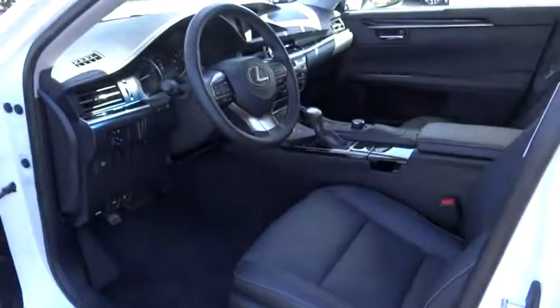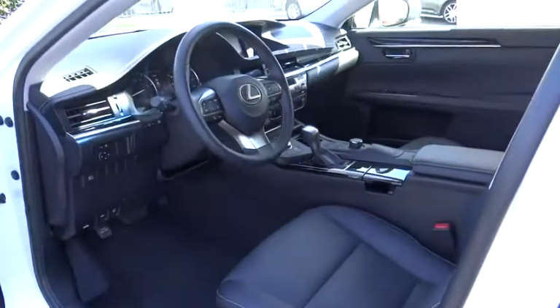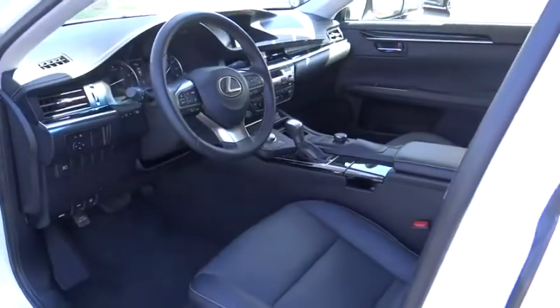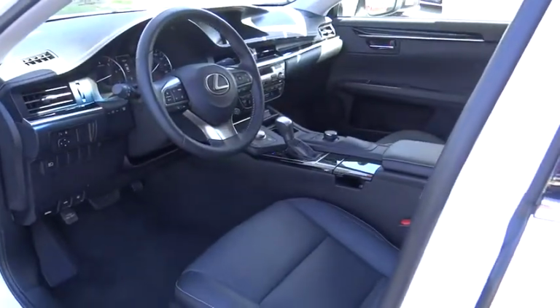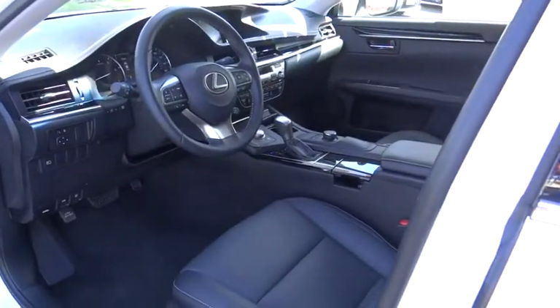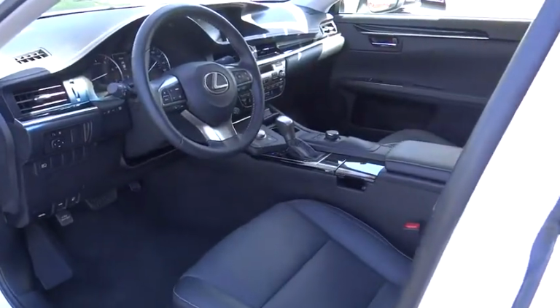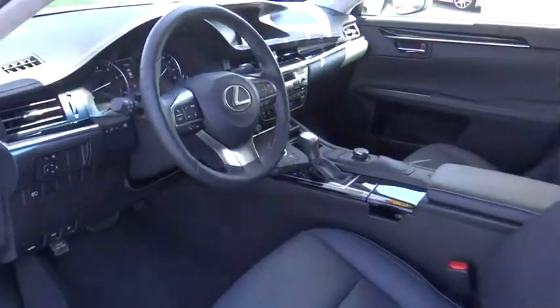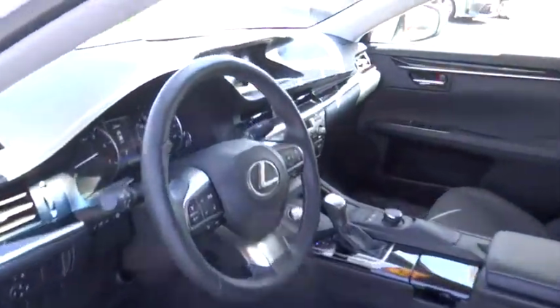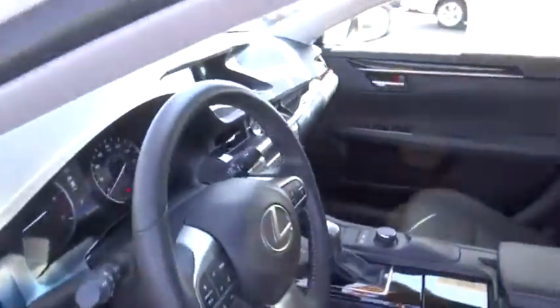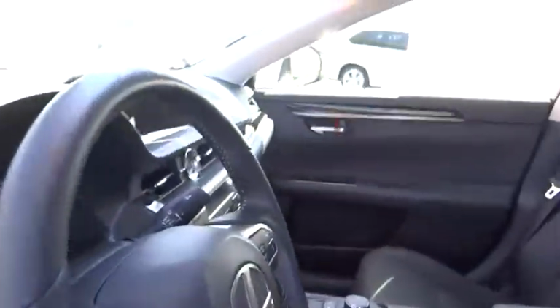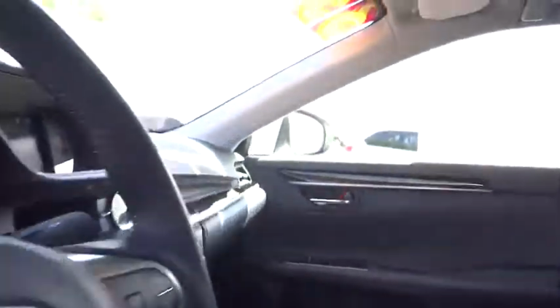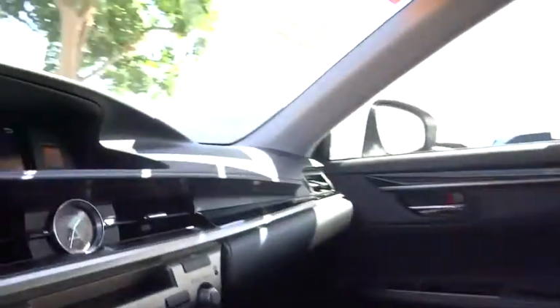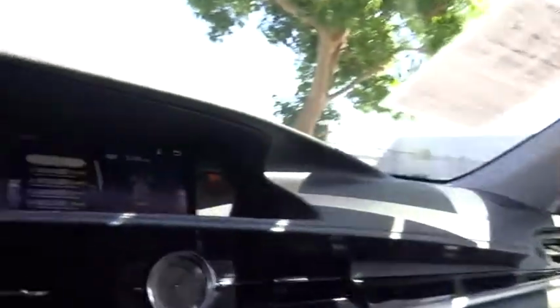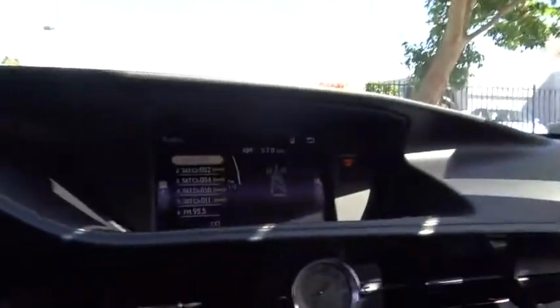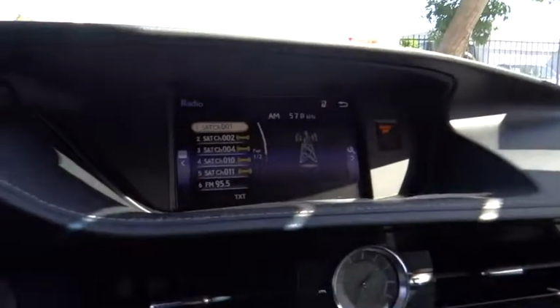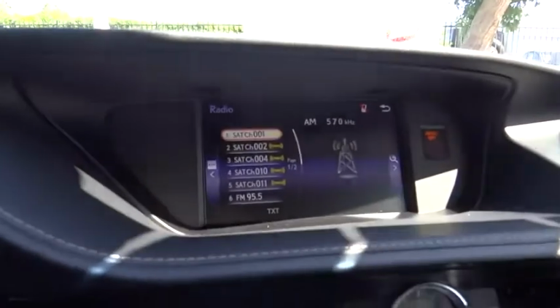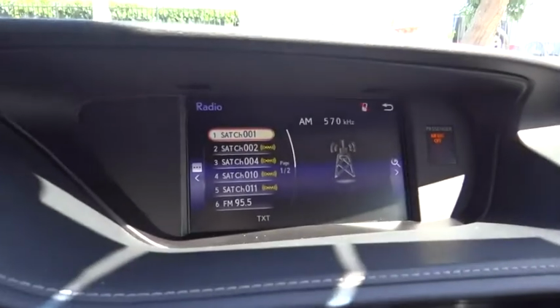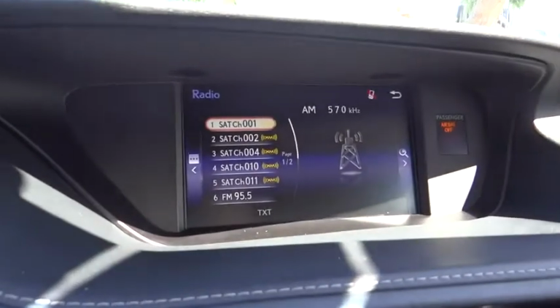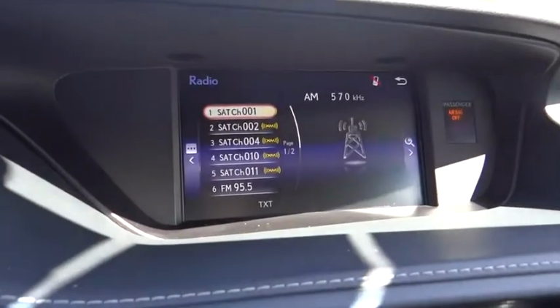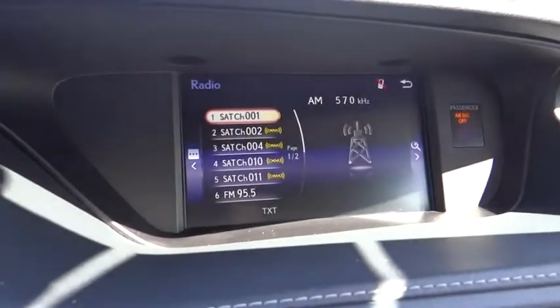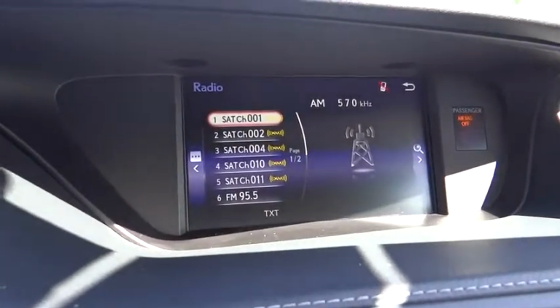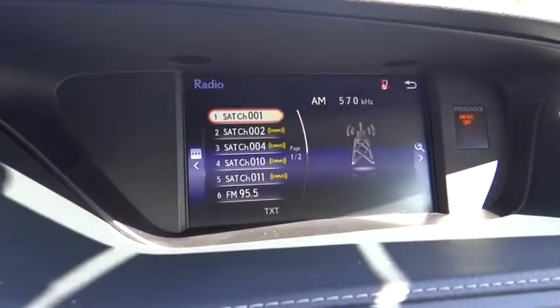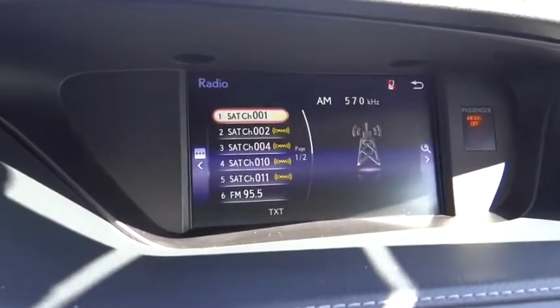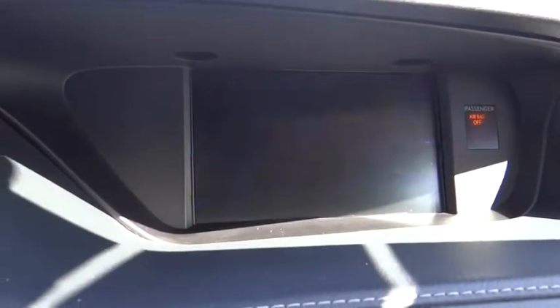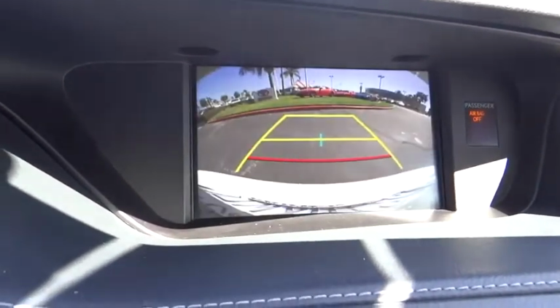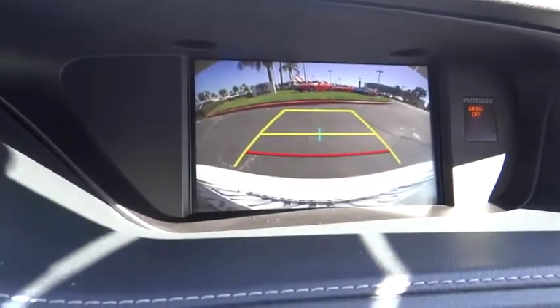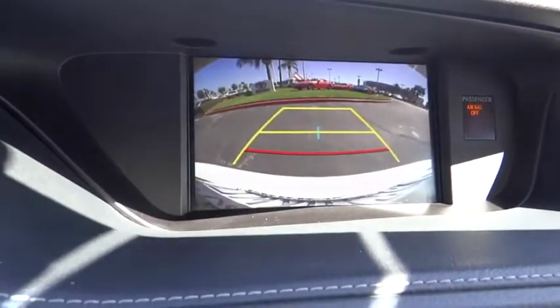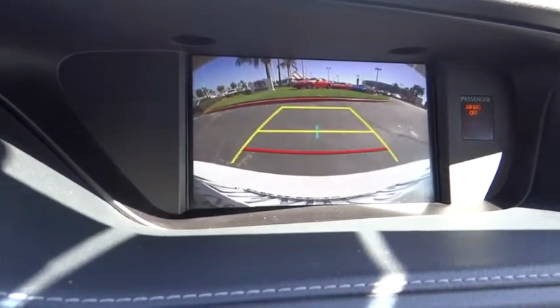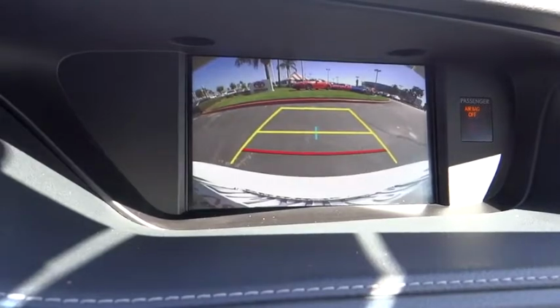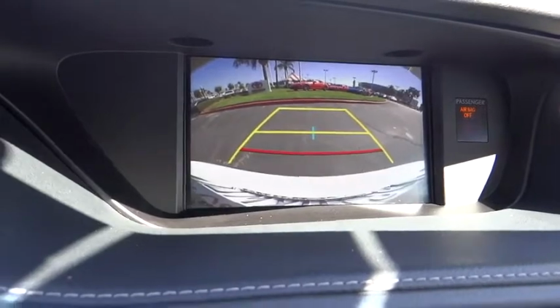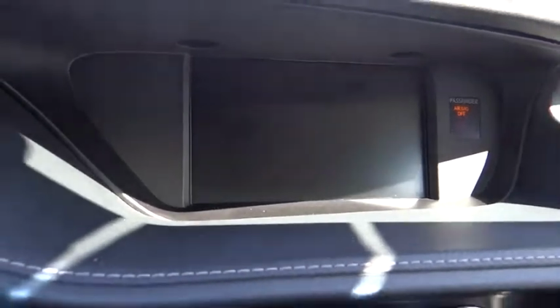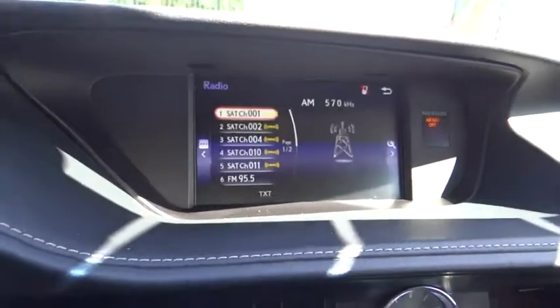Rear window defroster, security system, remote keyless entry, power moonroof, brake assist, panic alarm, tachometer. If you like it online, you'll love it in your driveway. Take it for a spin today.